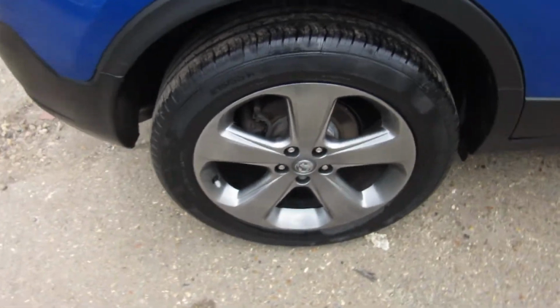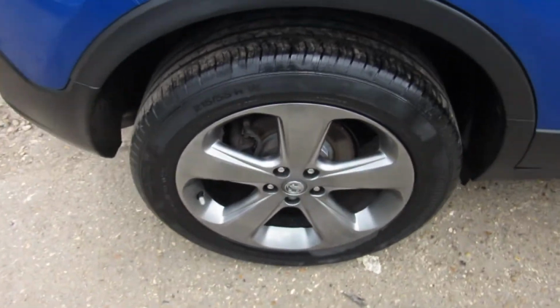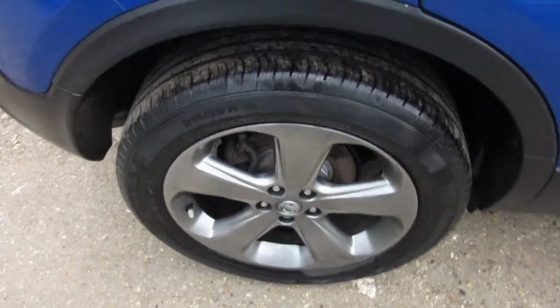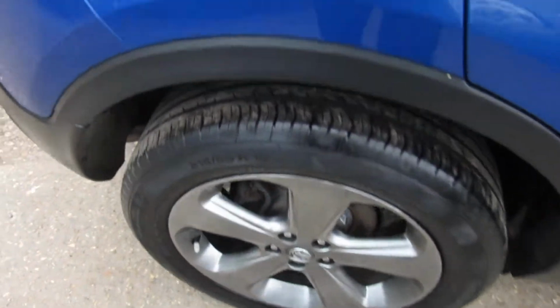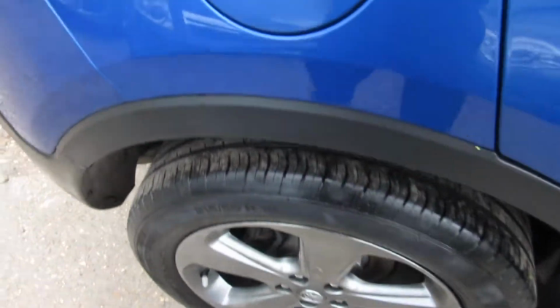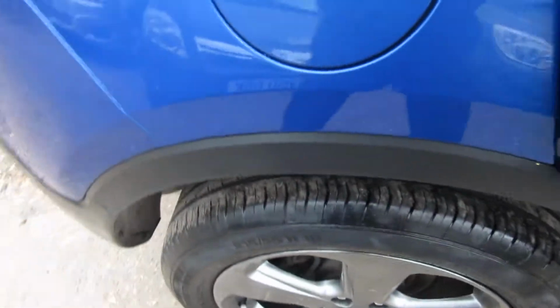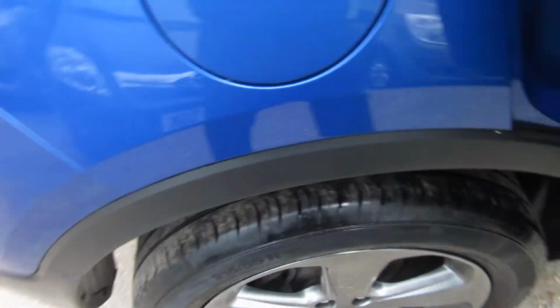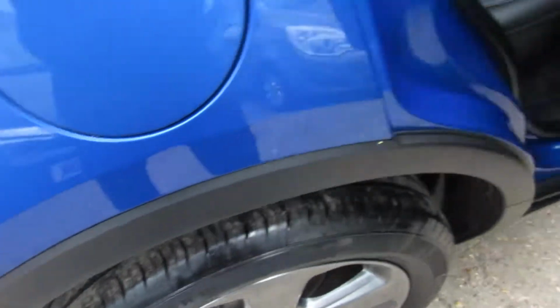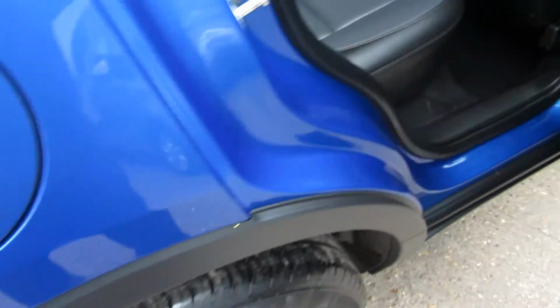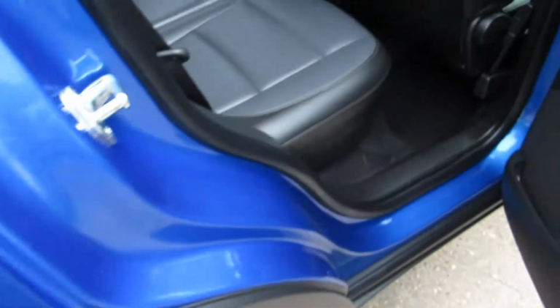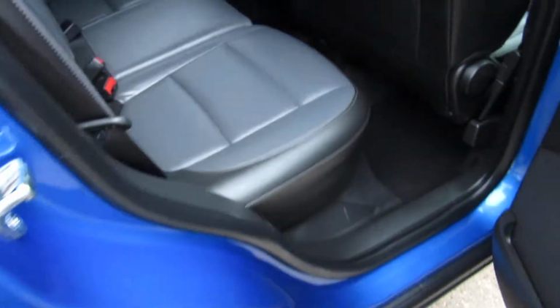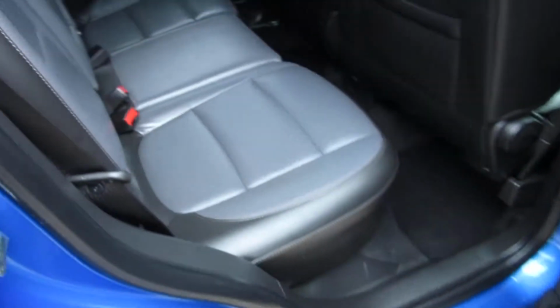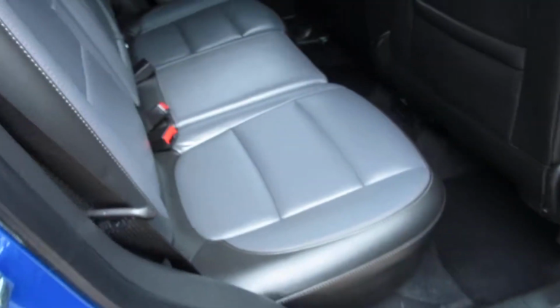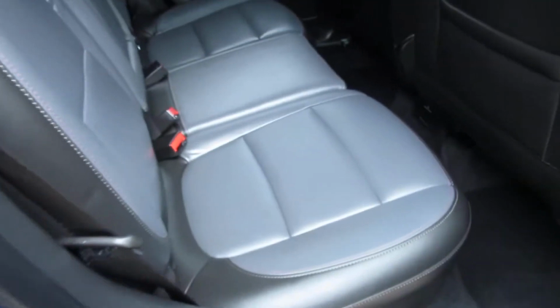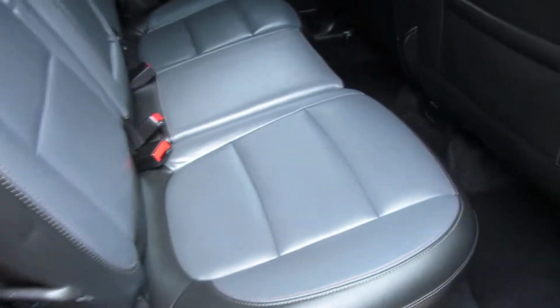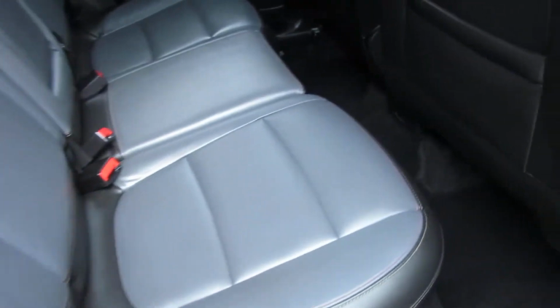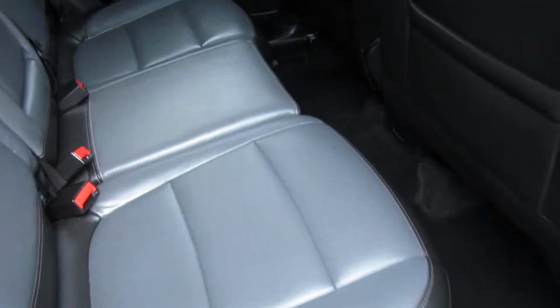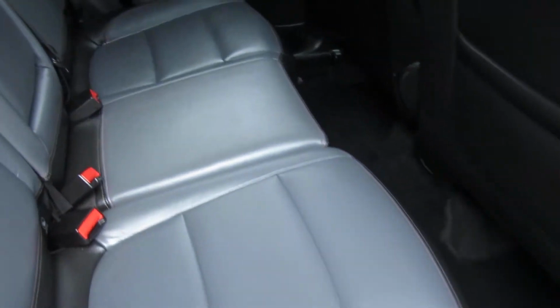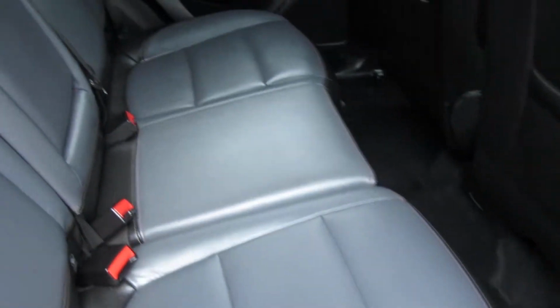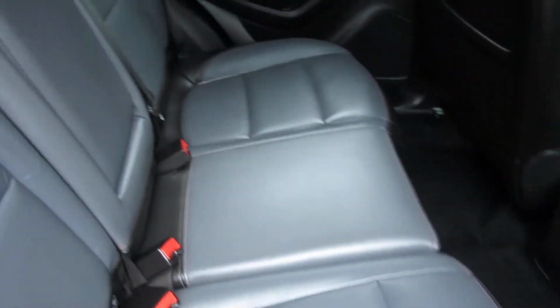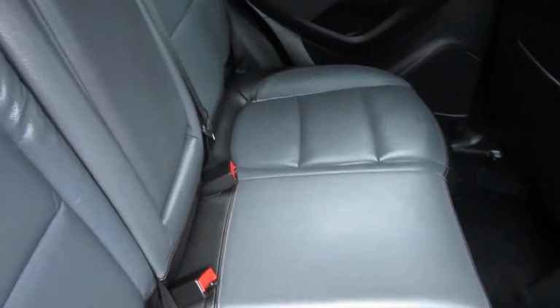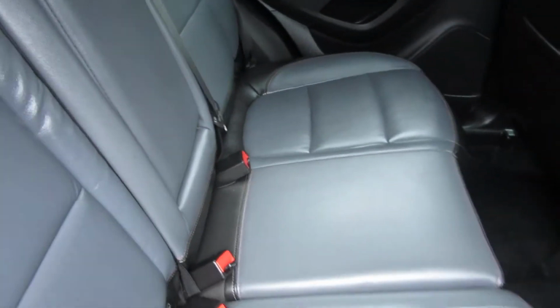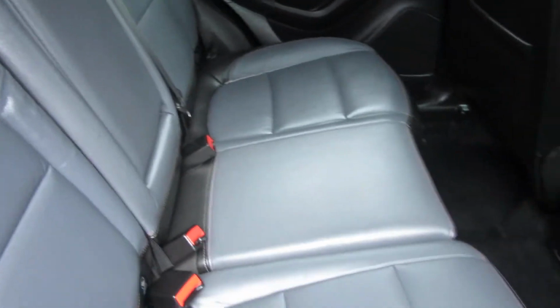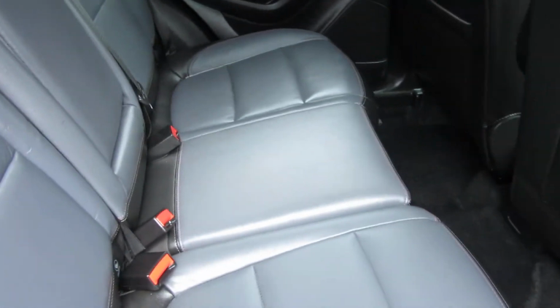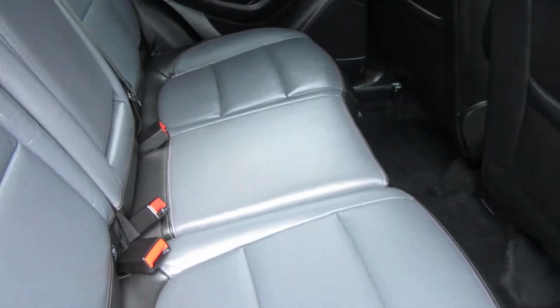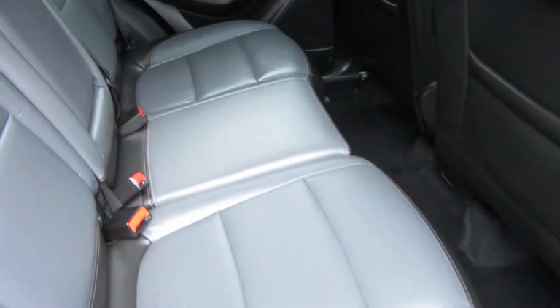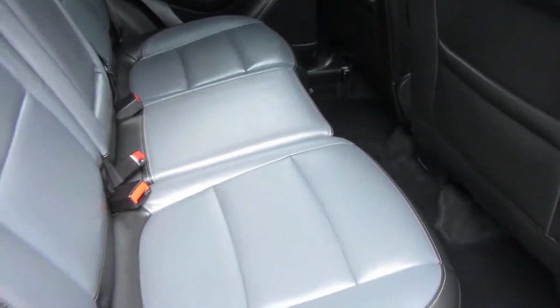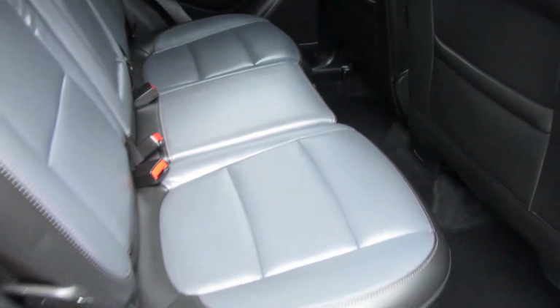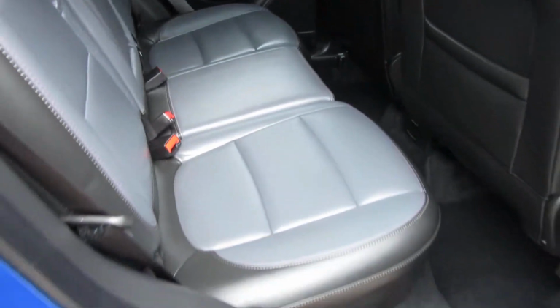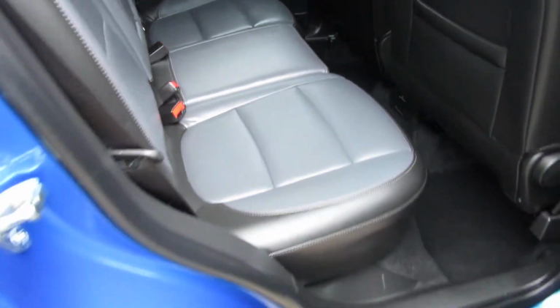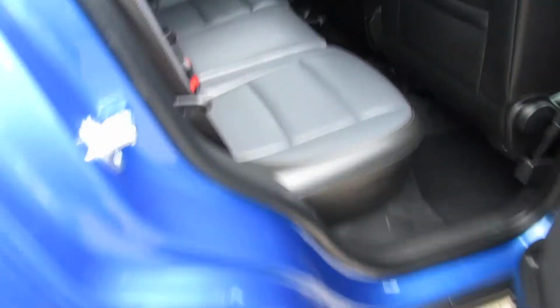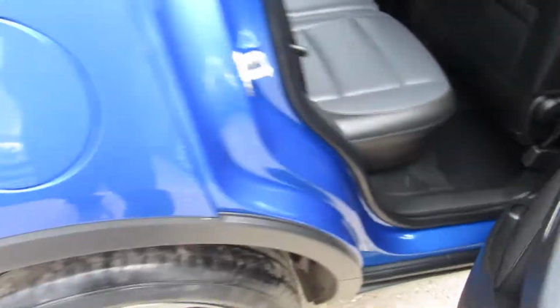And the other alloy wheels — you can see you've got quite a lot of leg room in there for passengers.